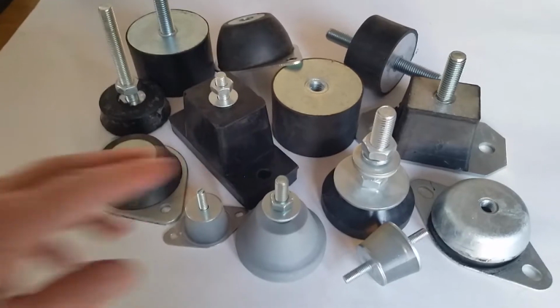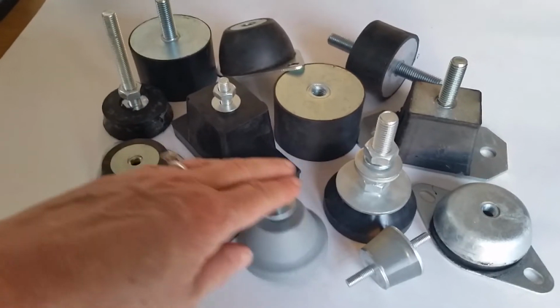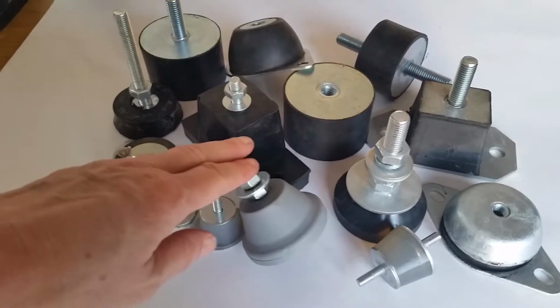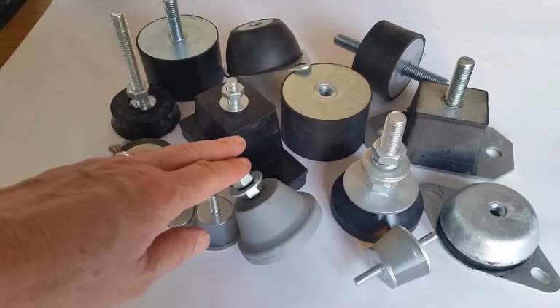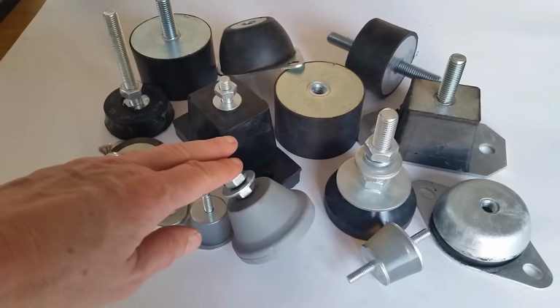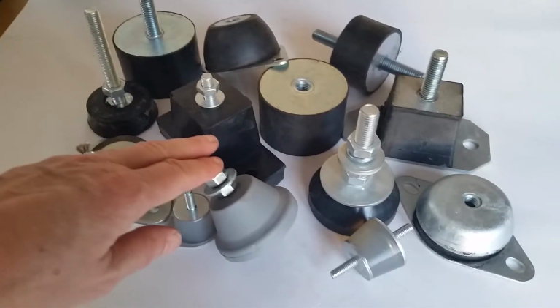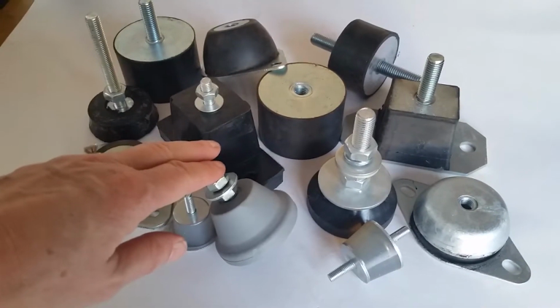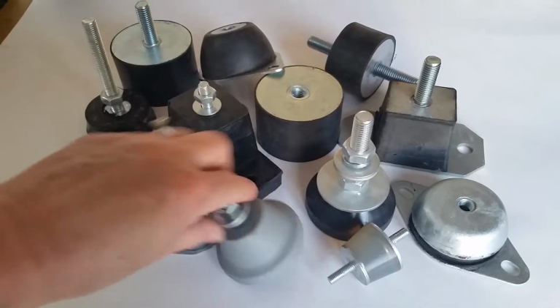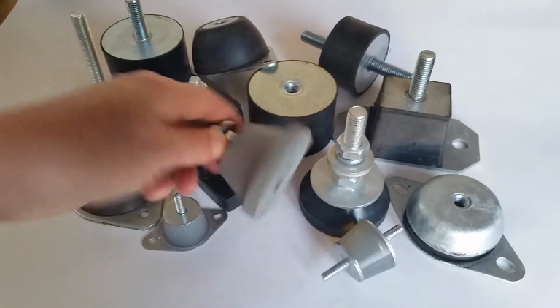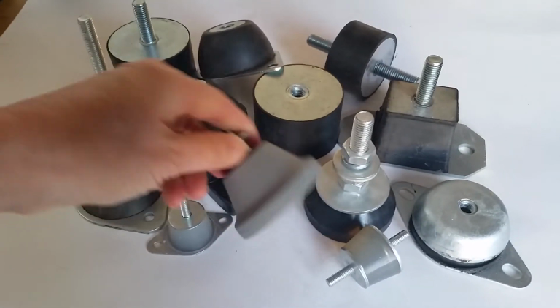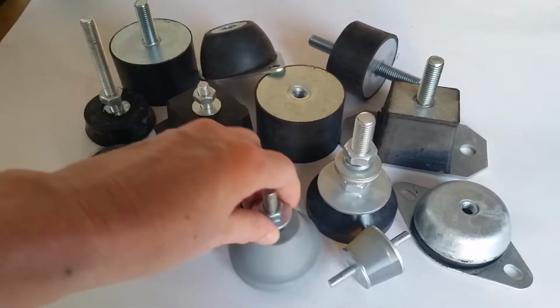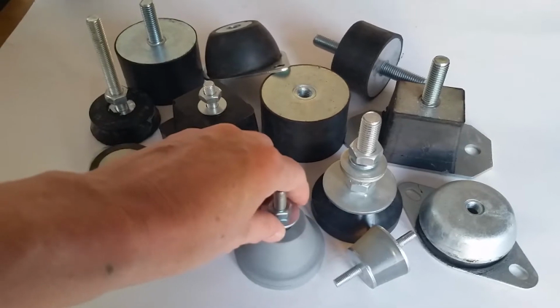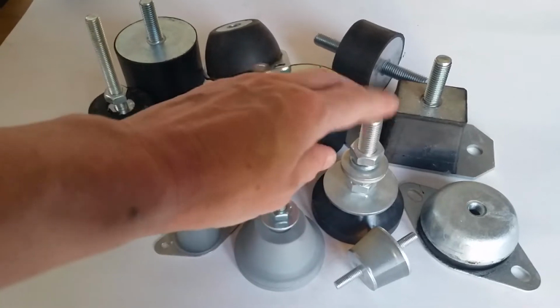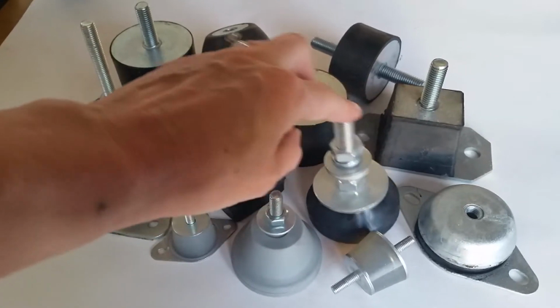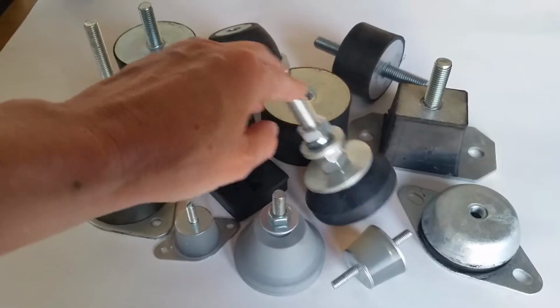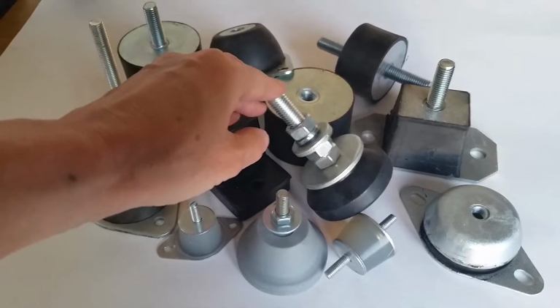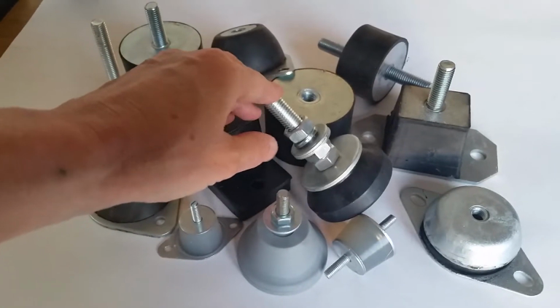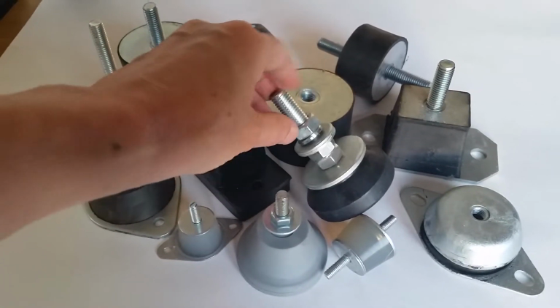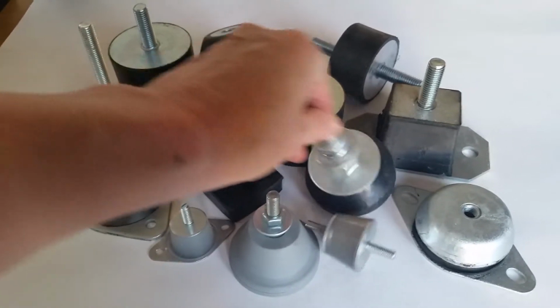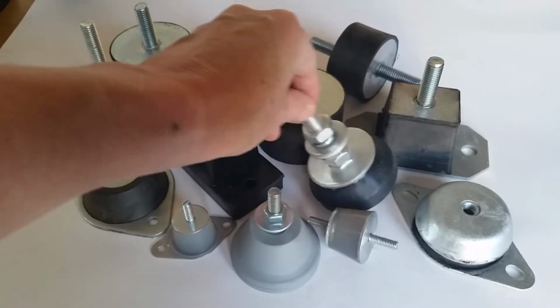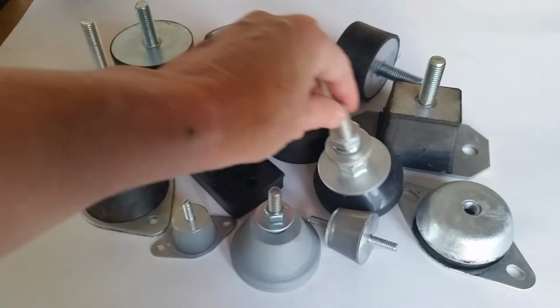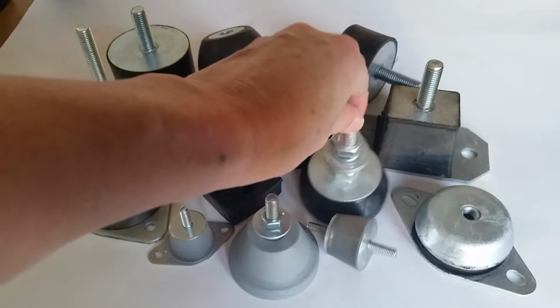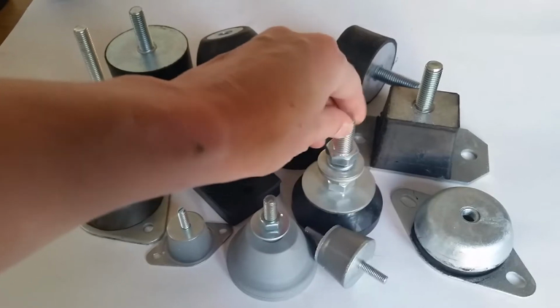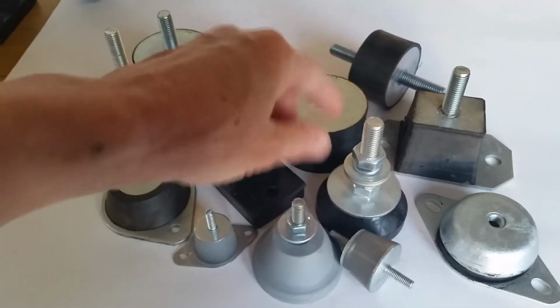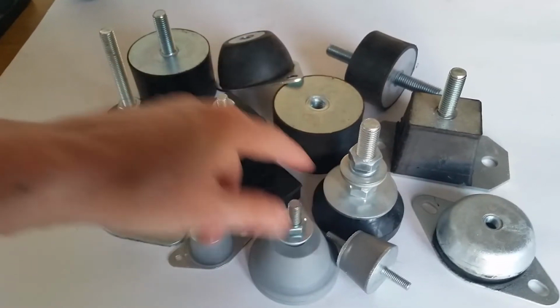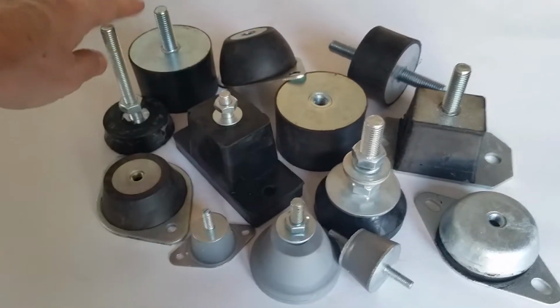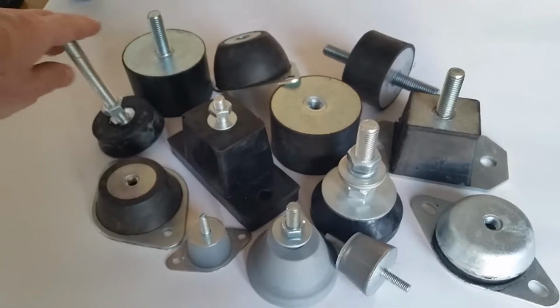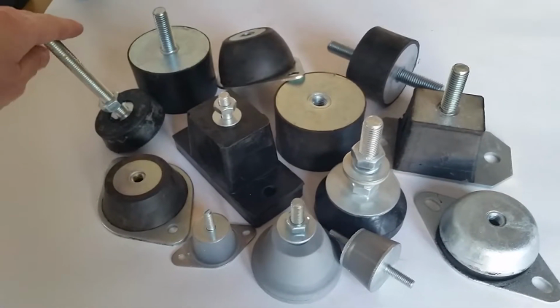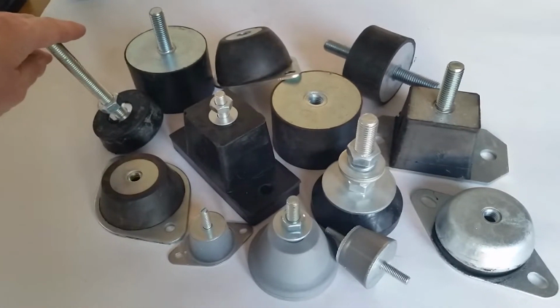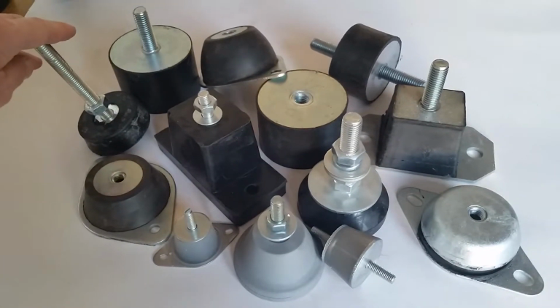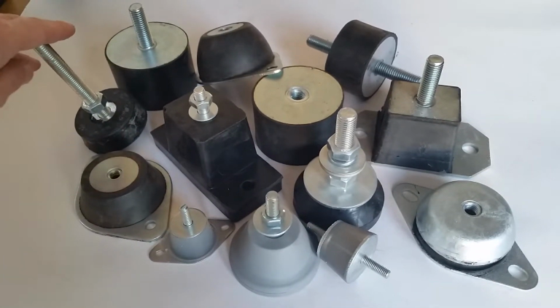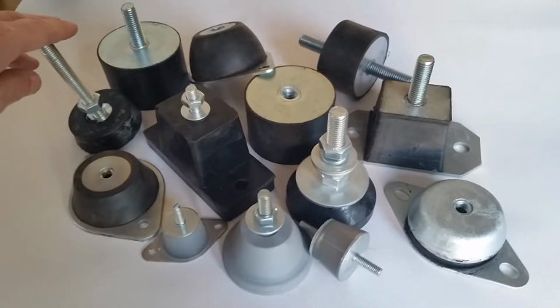We've also got a range of feet. These are extremely soft feet with a rib base for light air conditioning units. This is our most popular product — just a standard rubber adjustable foot — along with this one for heavier units.